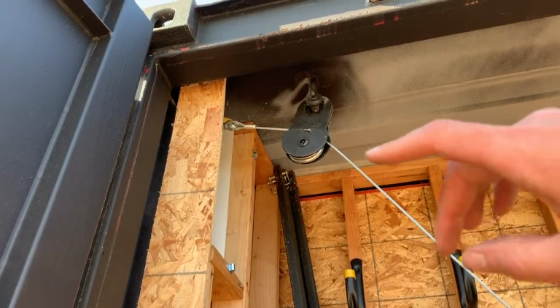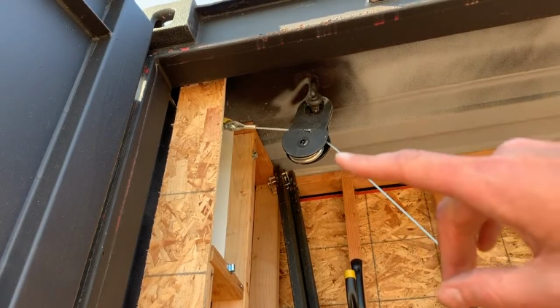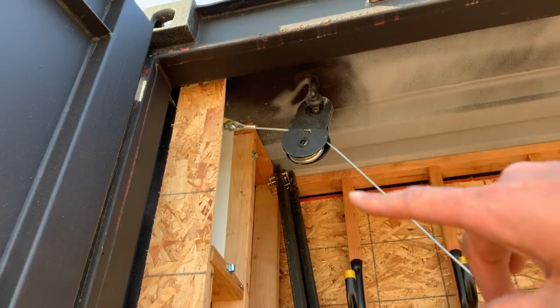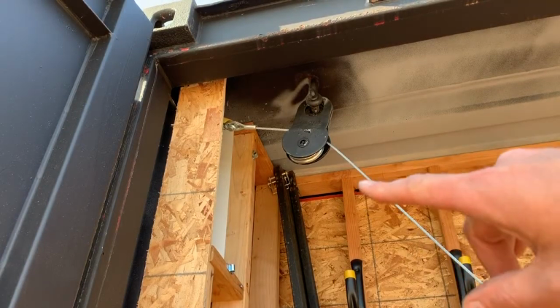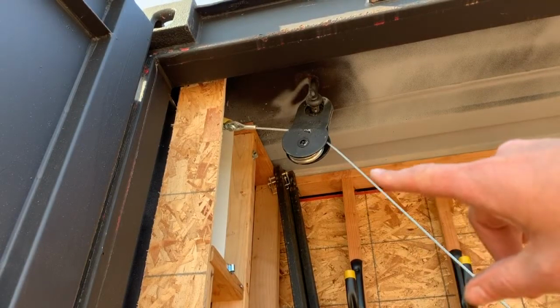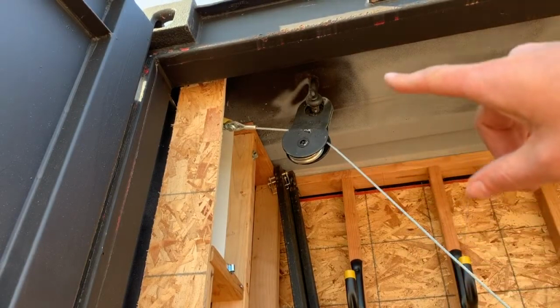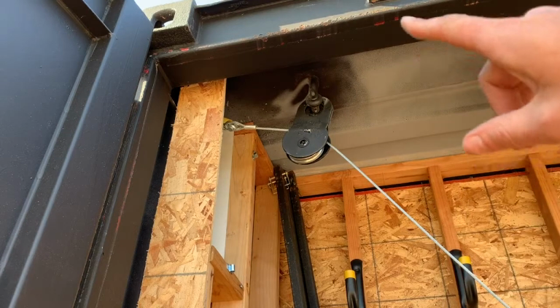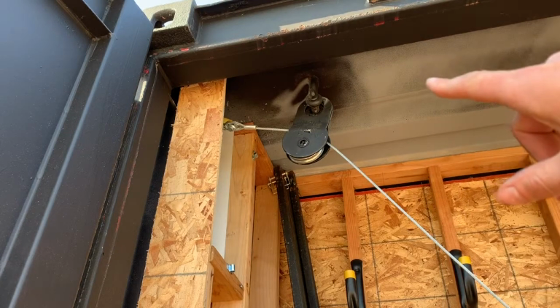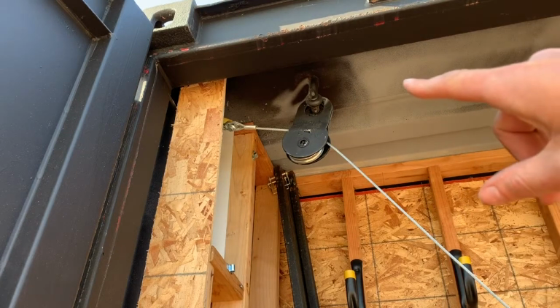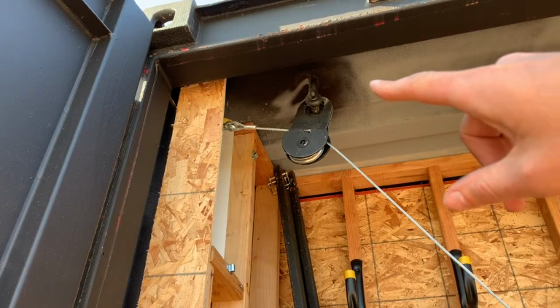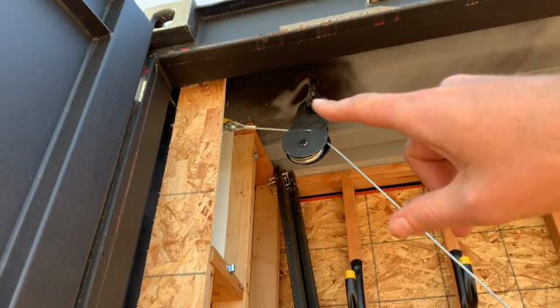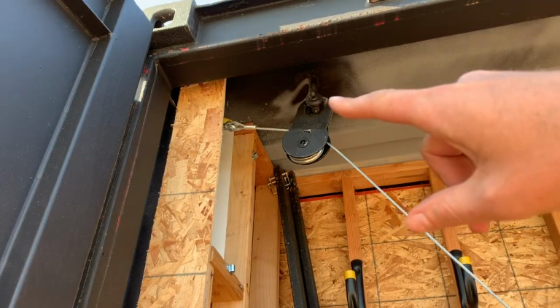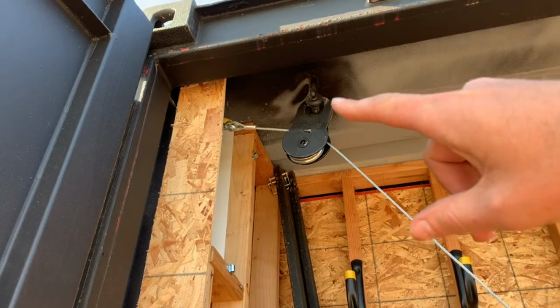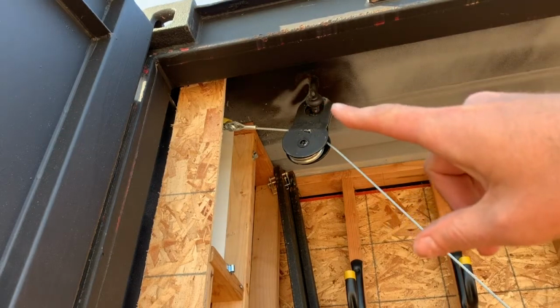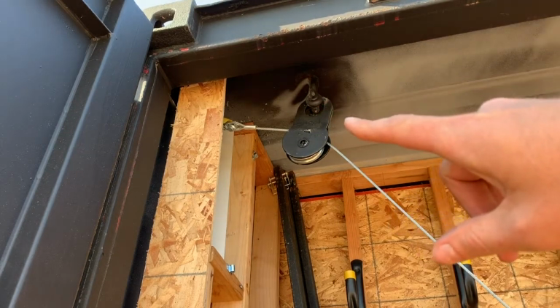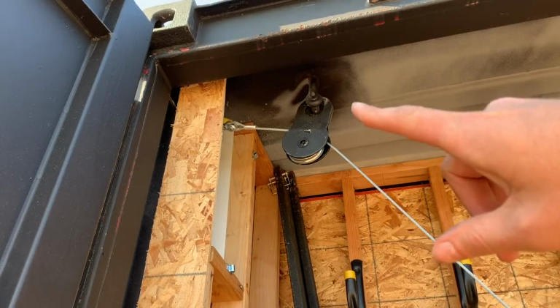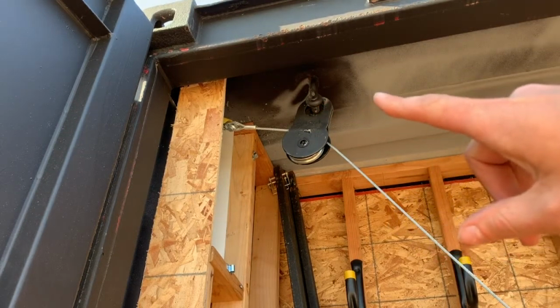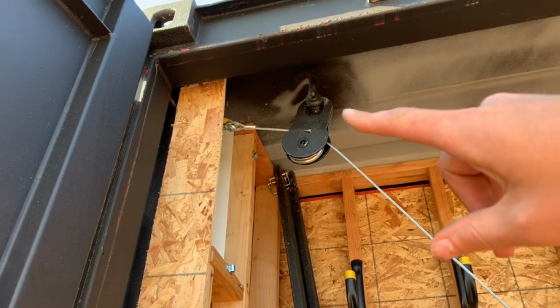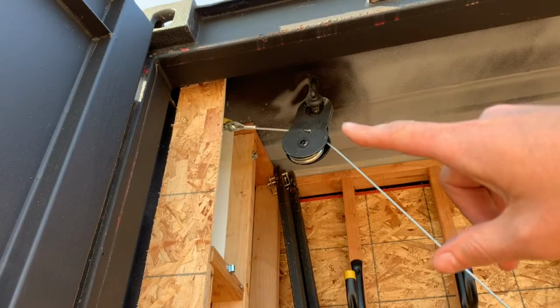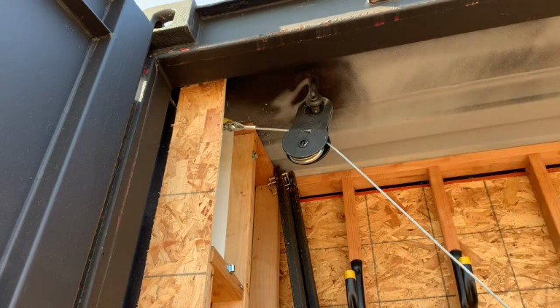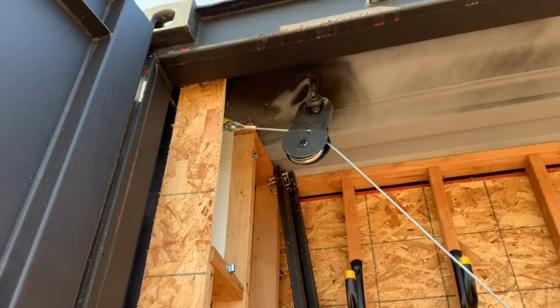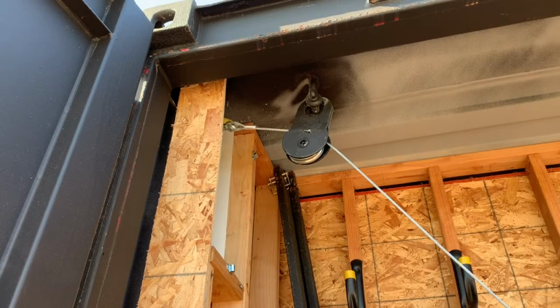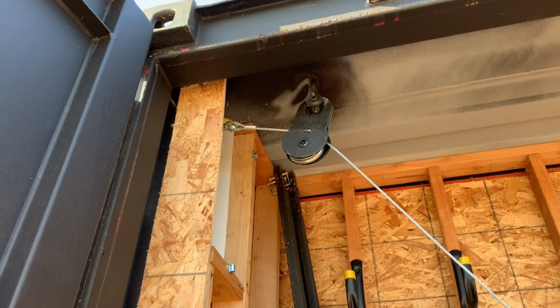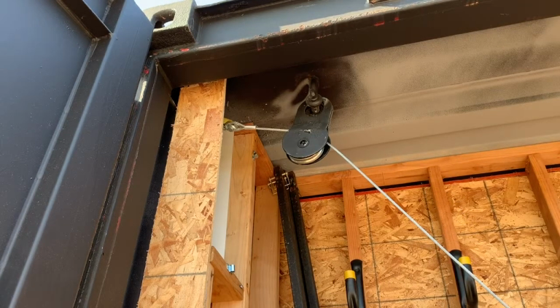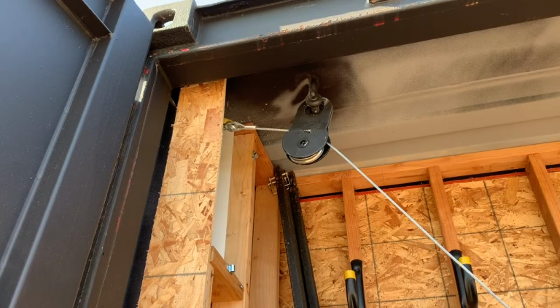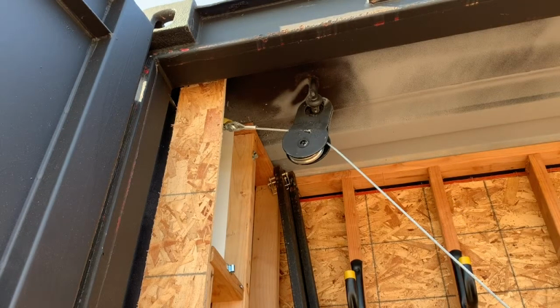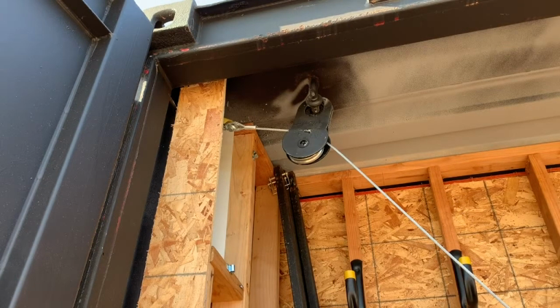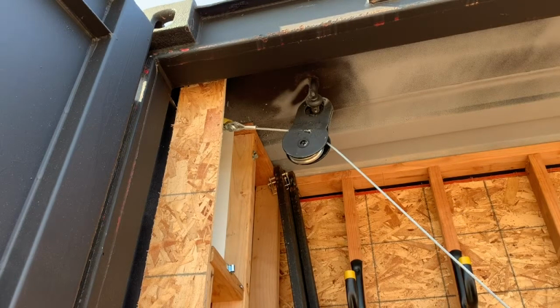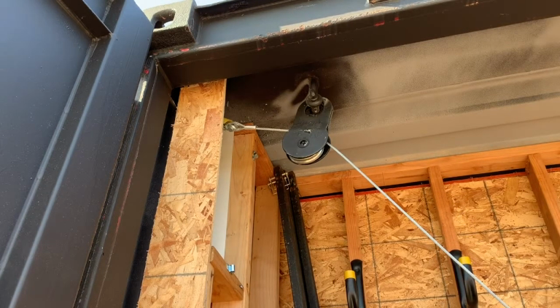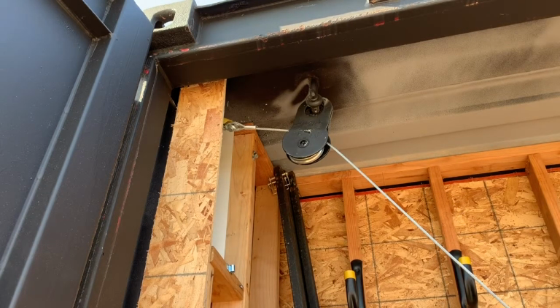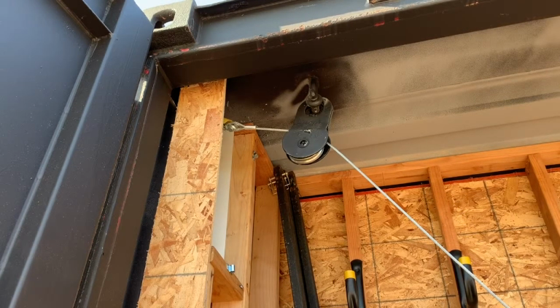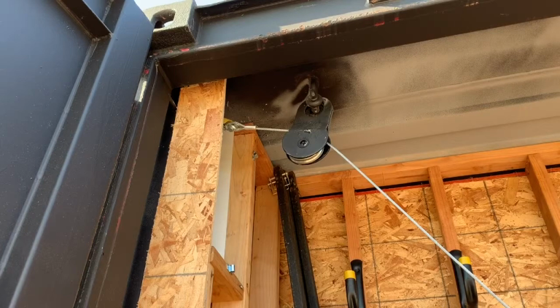This up here is a closer look at the snatch block. I believe these are about 4,000 pound — they can handle 4,000 pounds on those snatch blocks. I have one in each corner, very similar to a pulley.